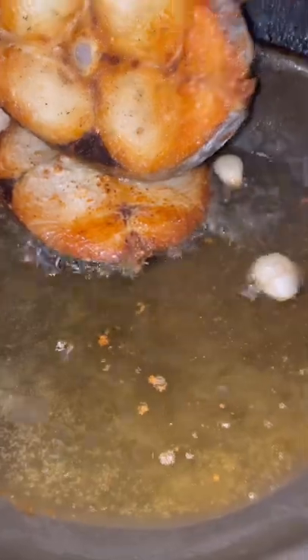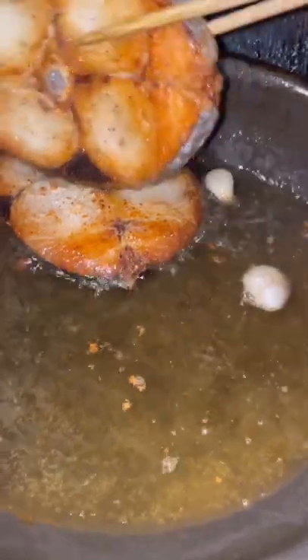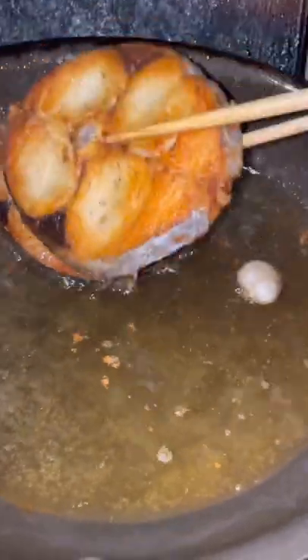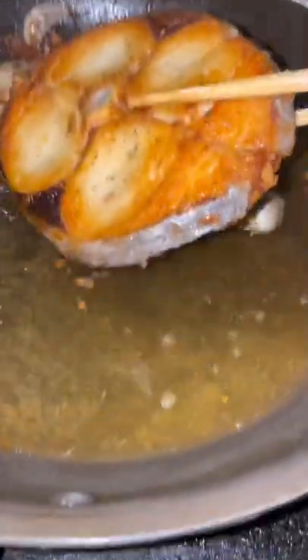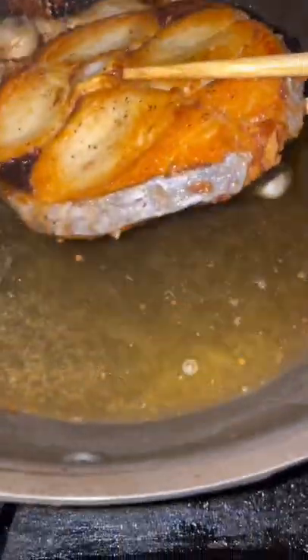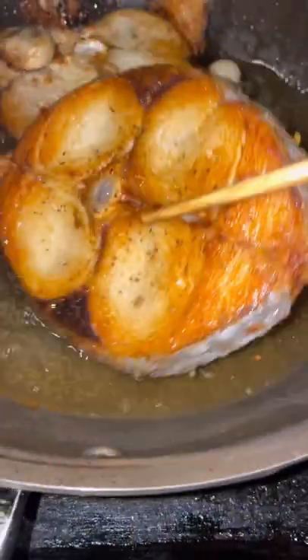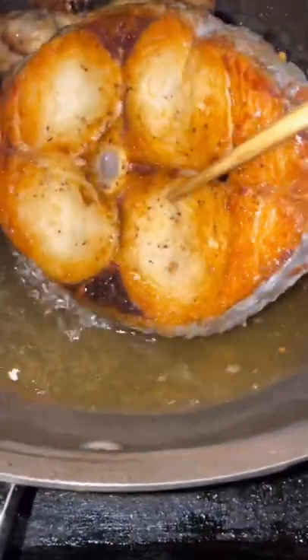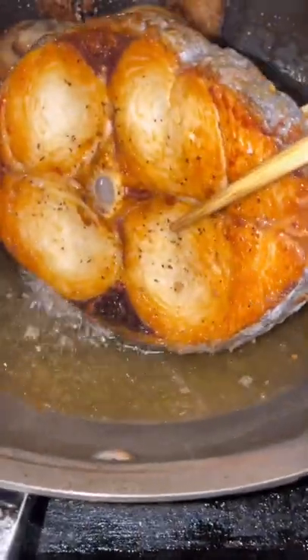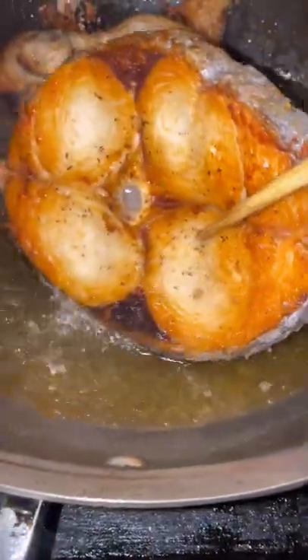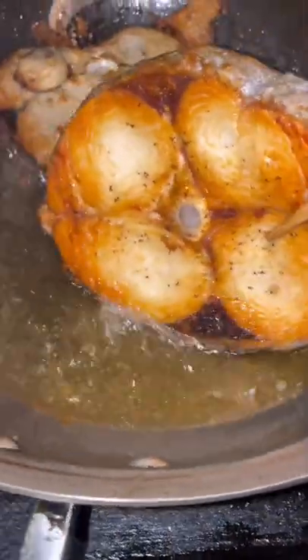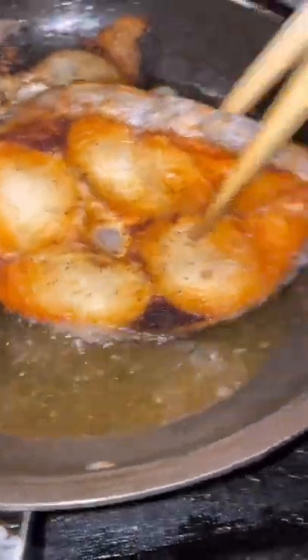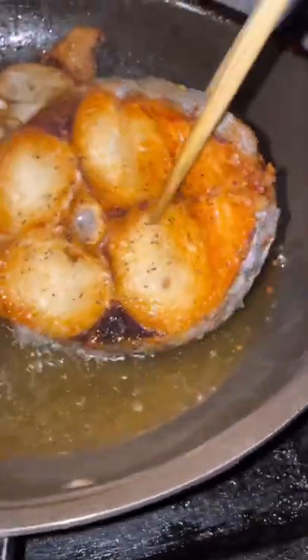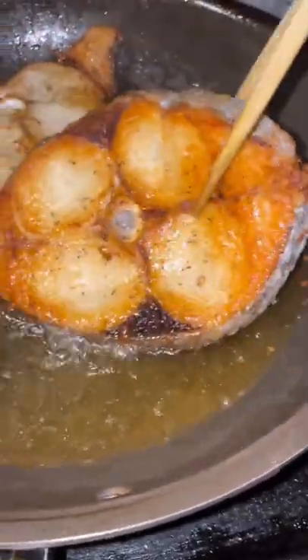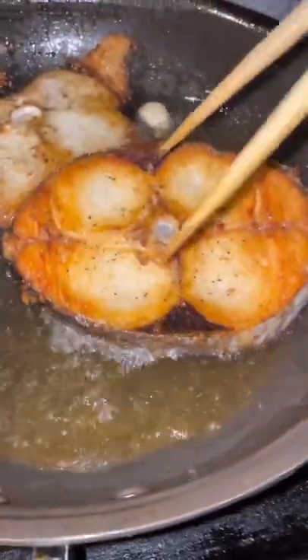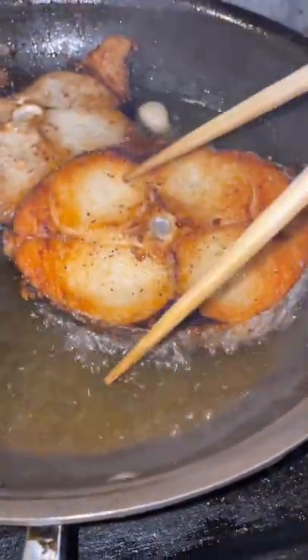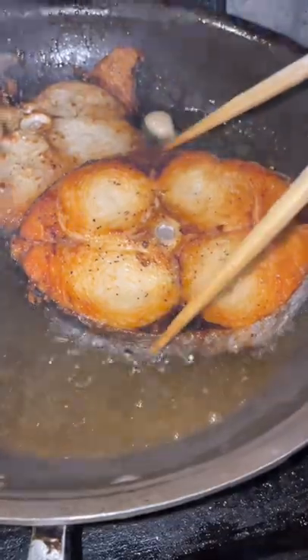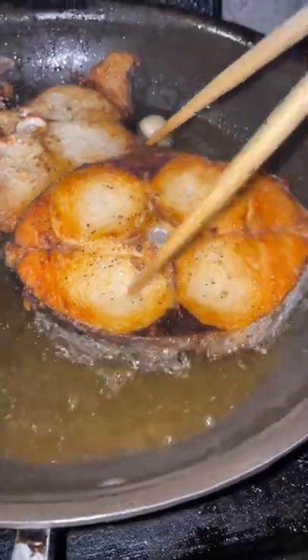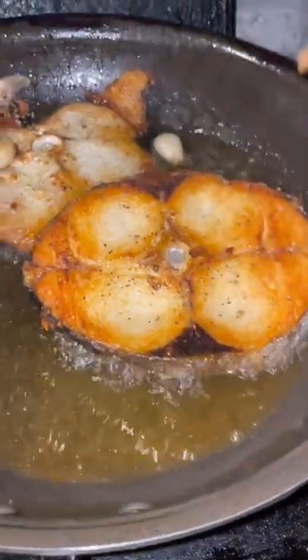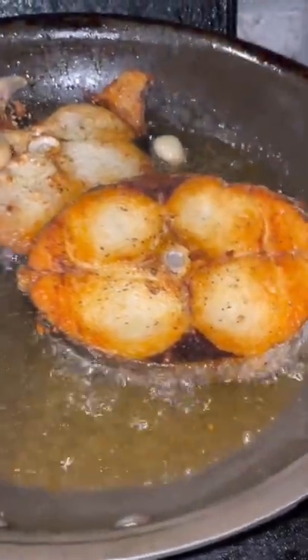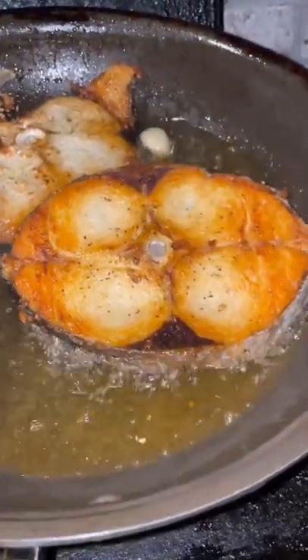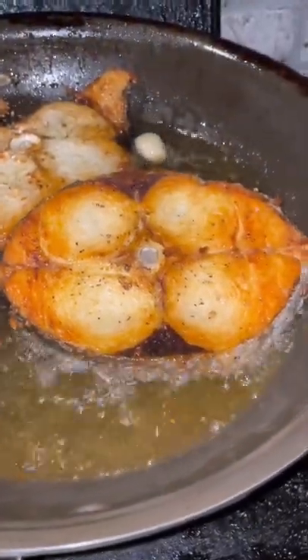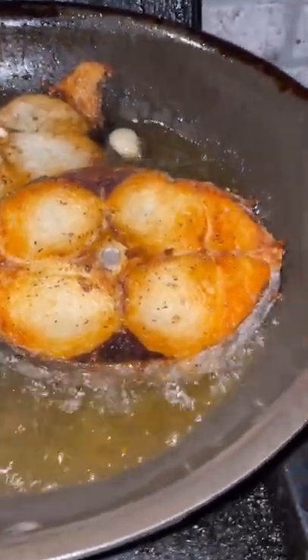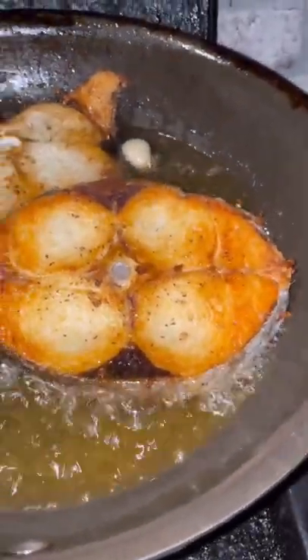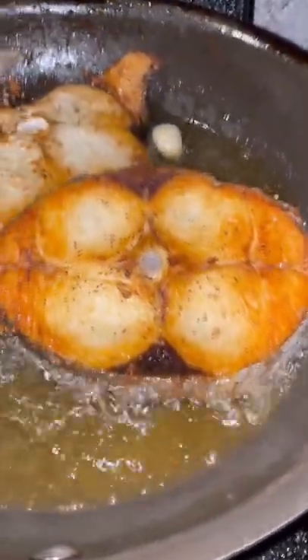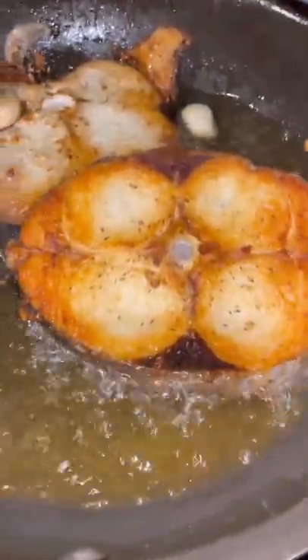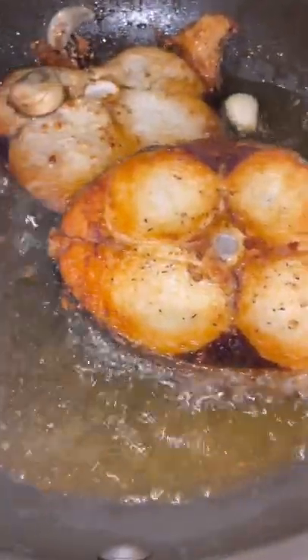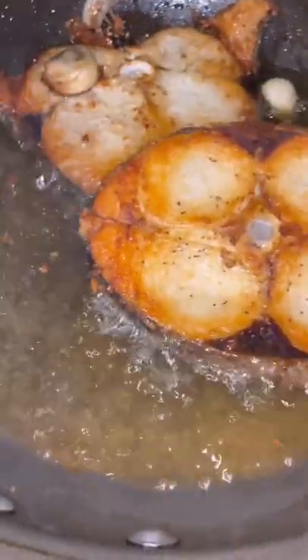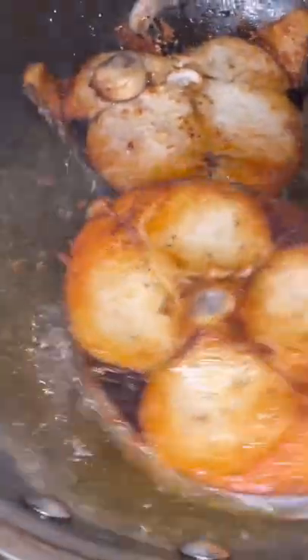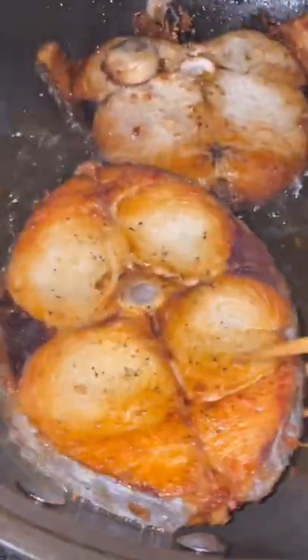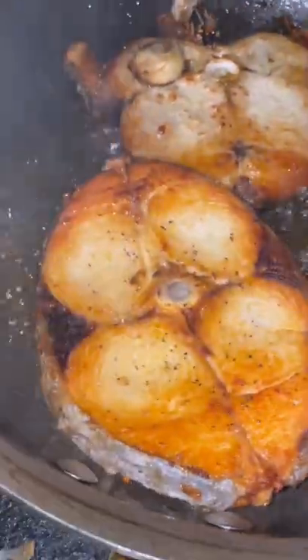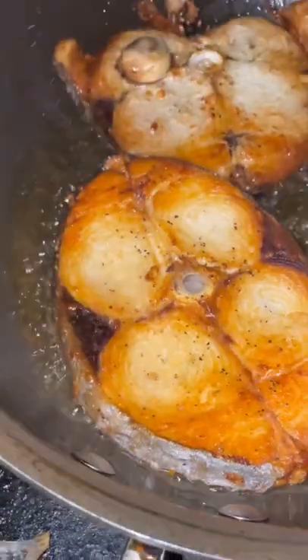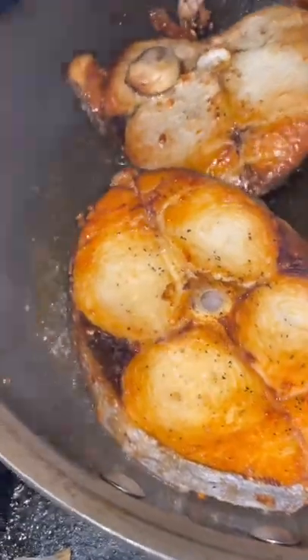Put some garlic and ginger in there and do fish fry. This is fresh garlic and ginger.